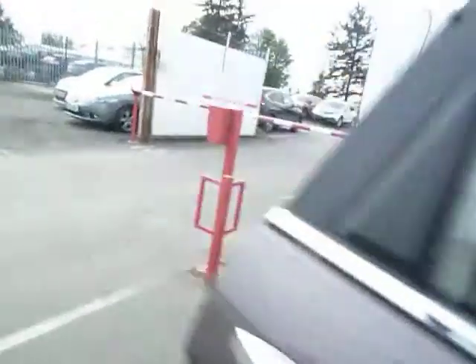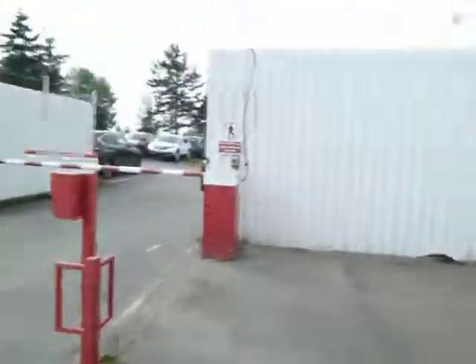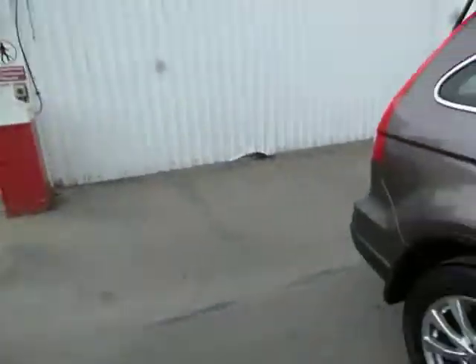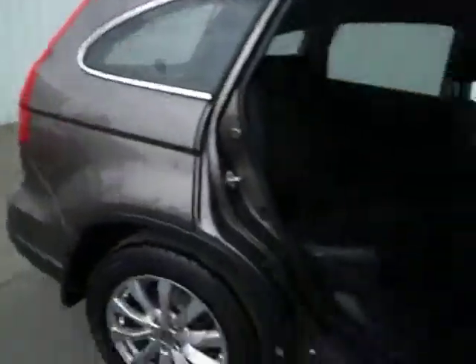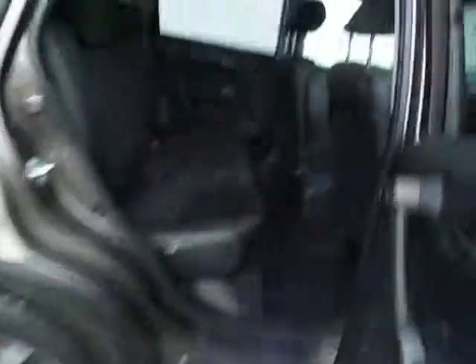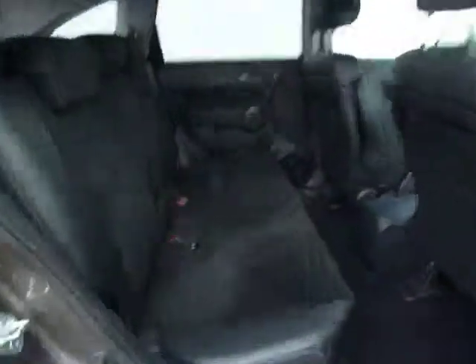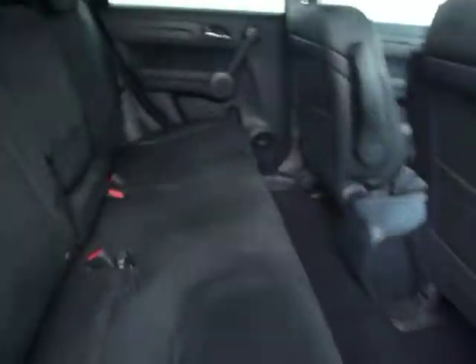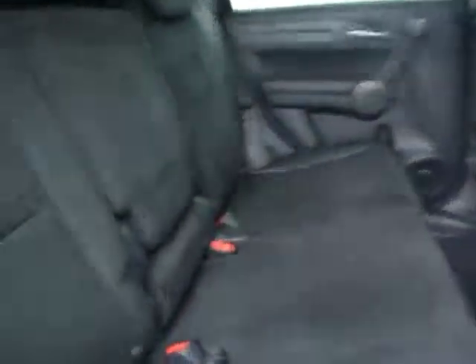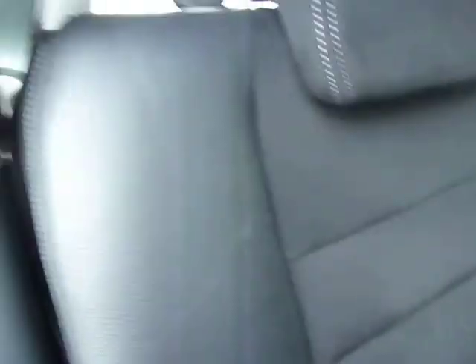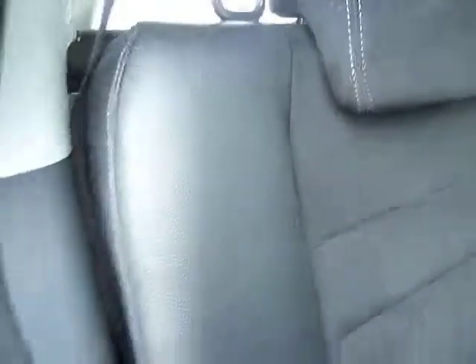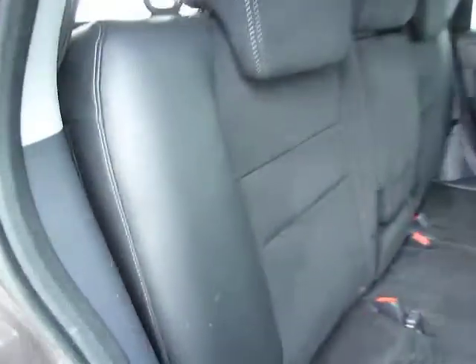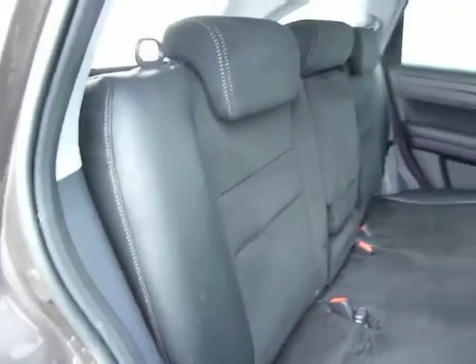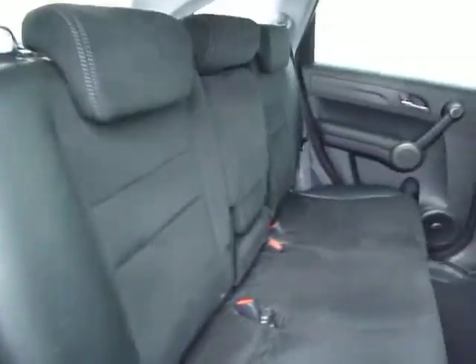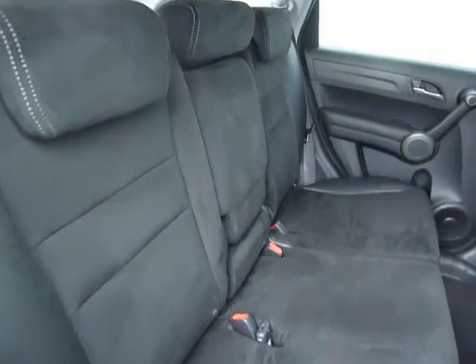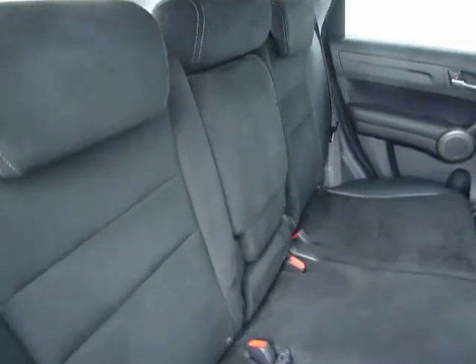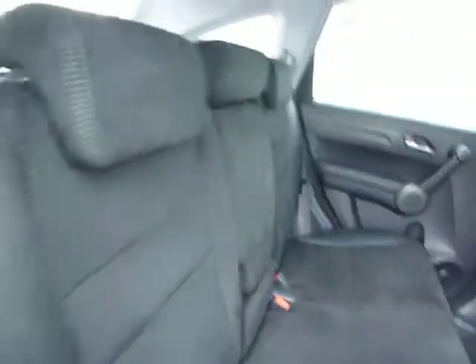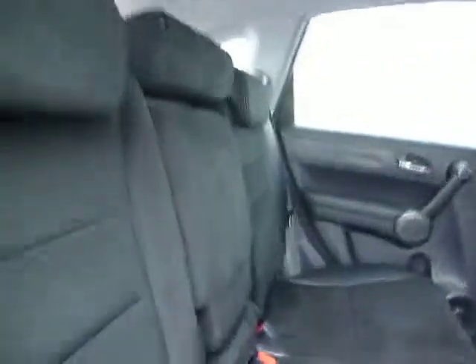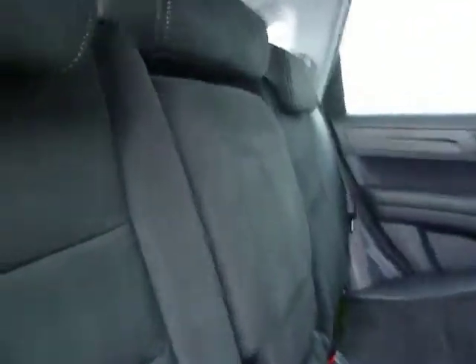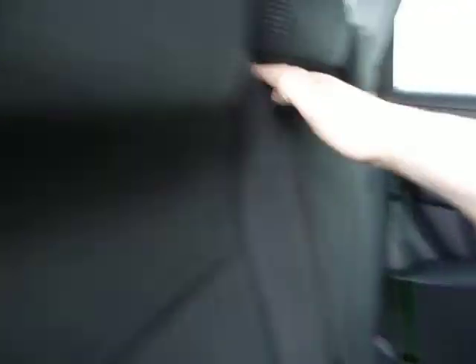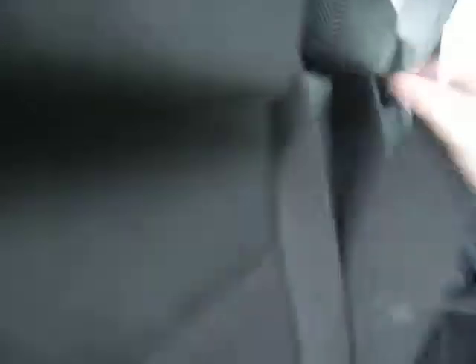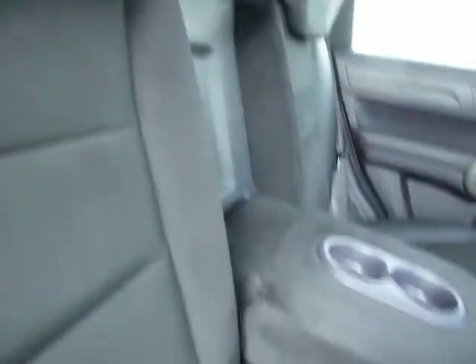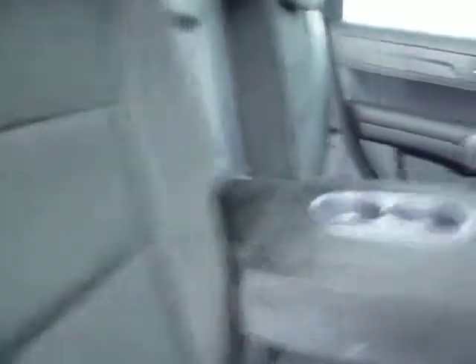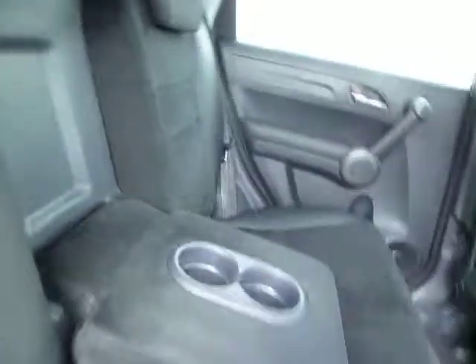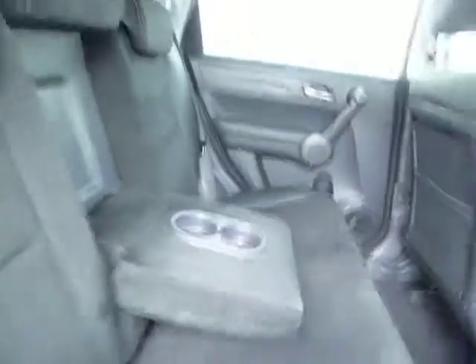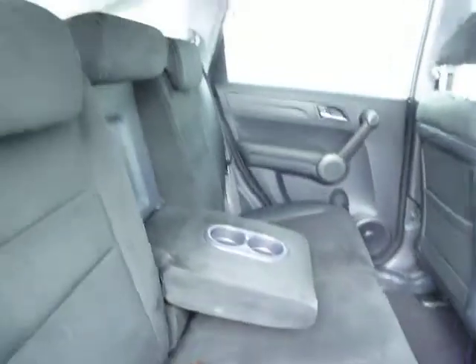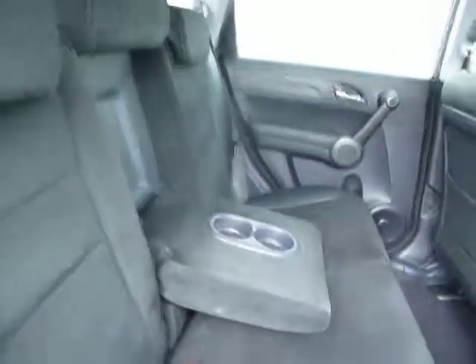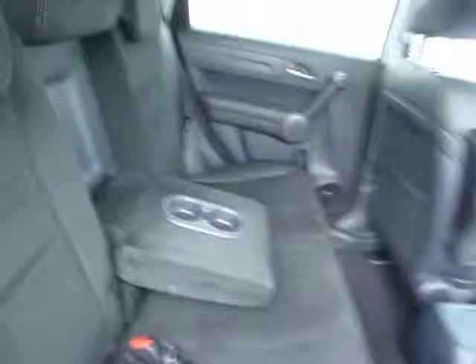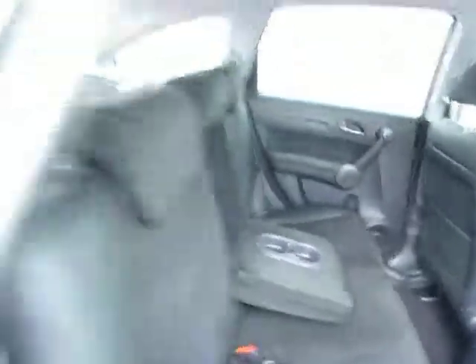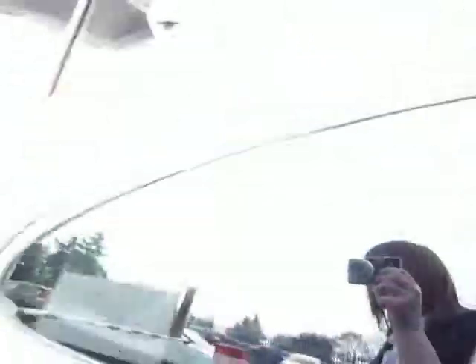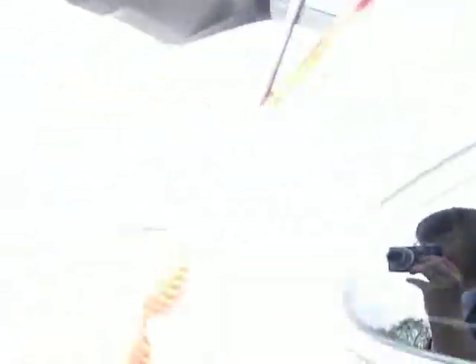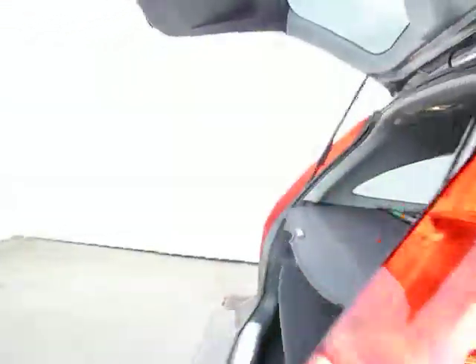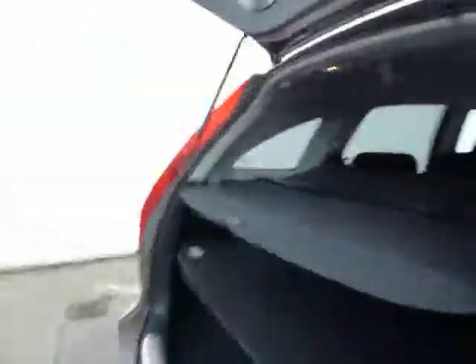Moving through to the rear, again the half leather half fabric upholstery. You have a middle section which will come down for the cup holders if you have kids in the back.